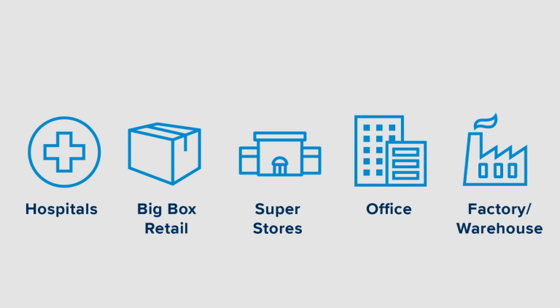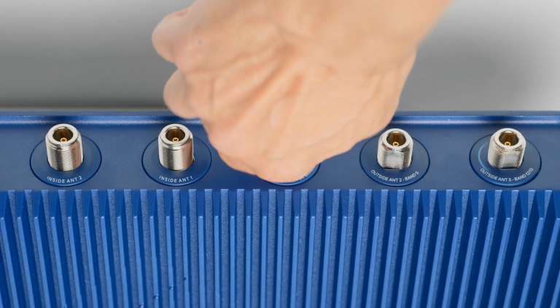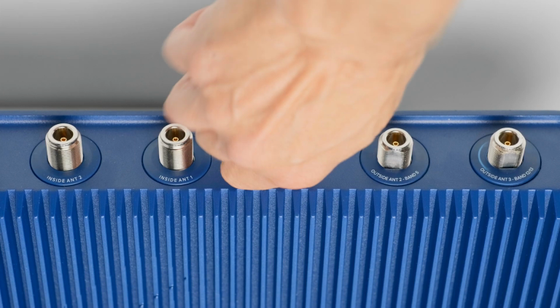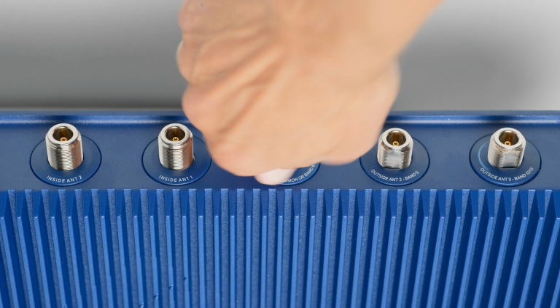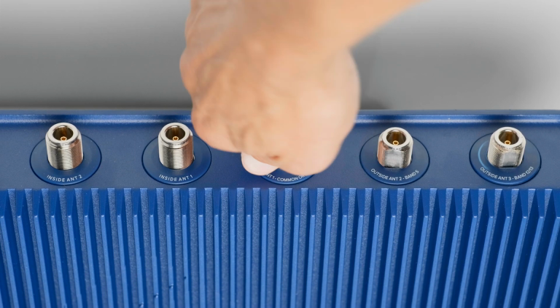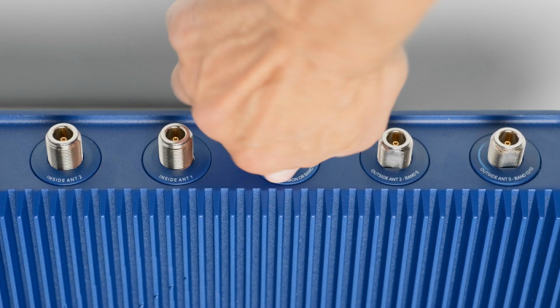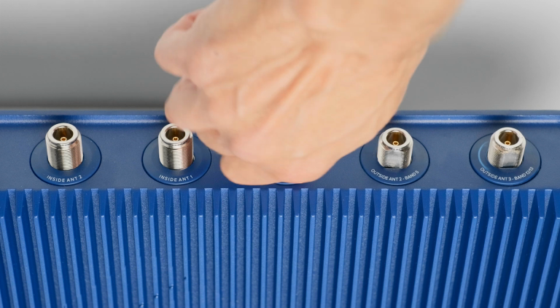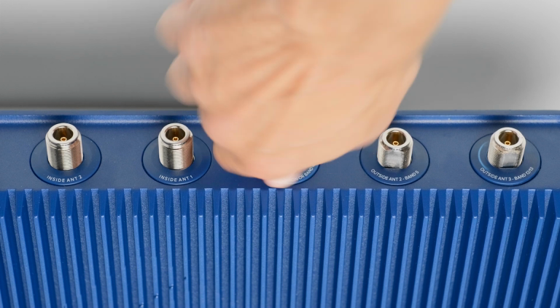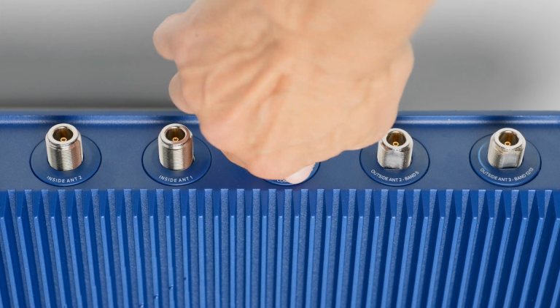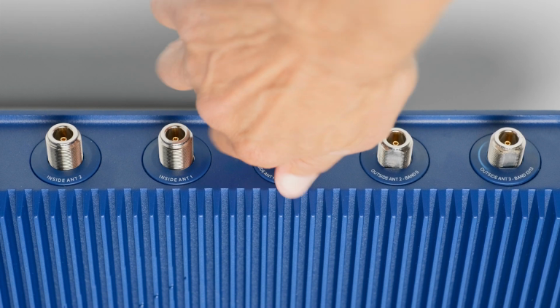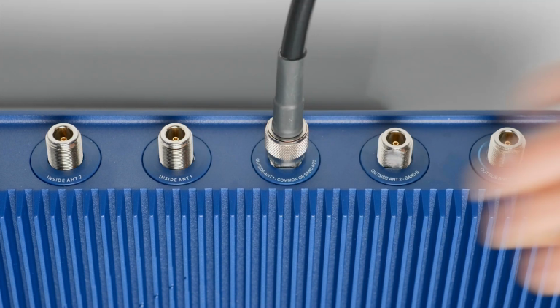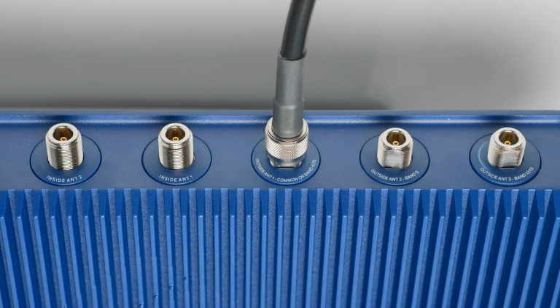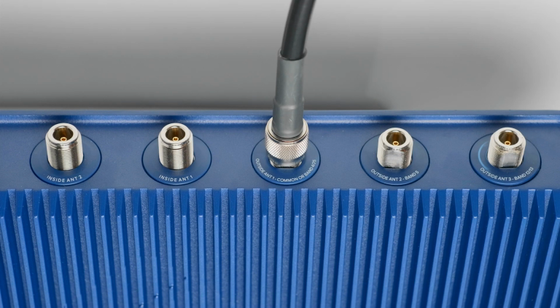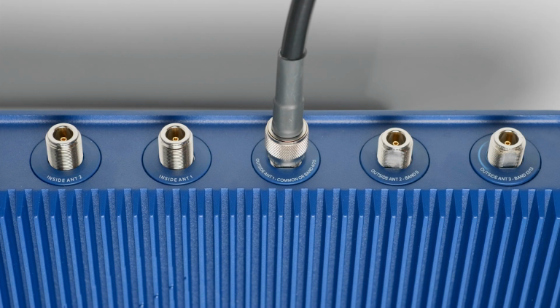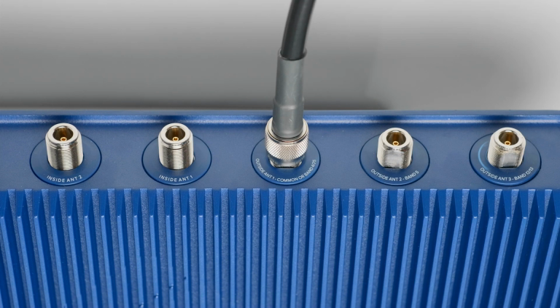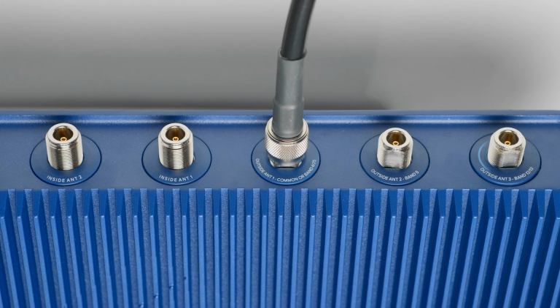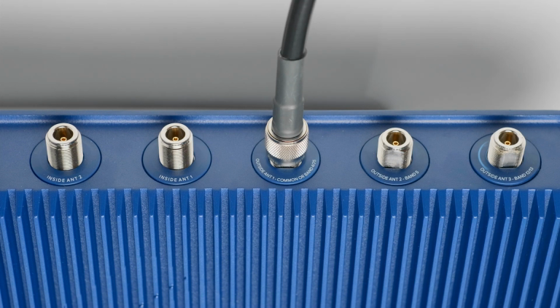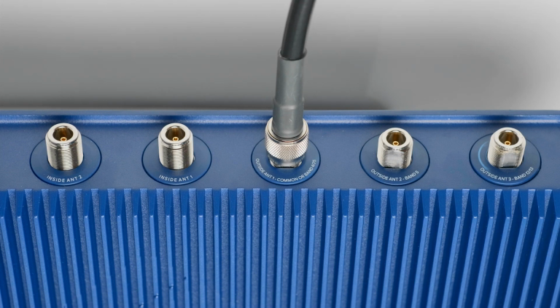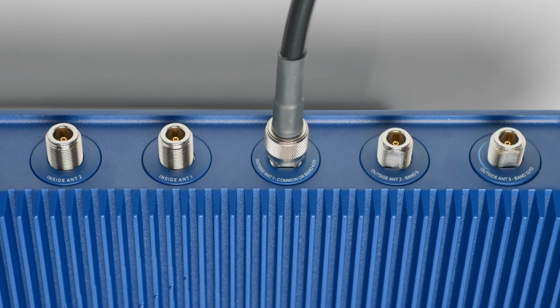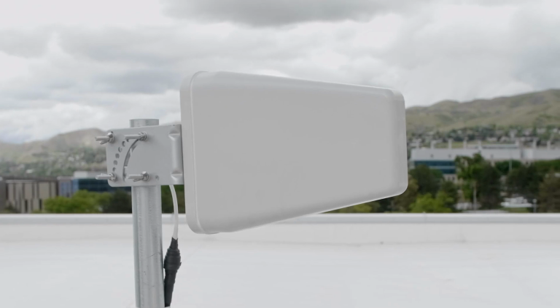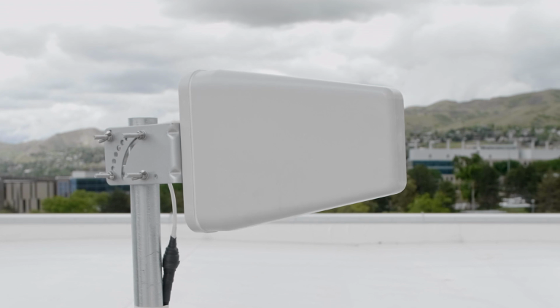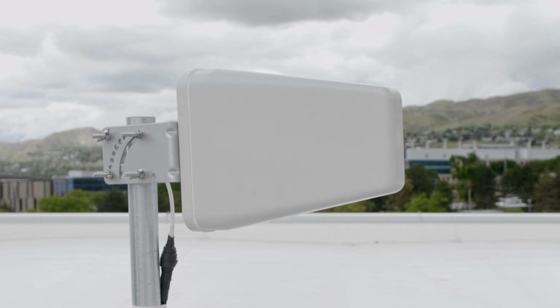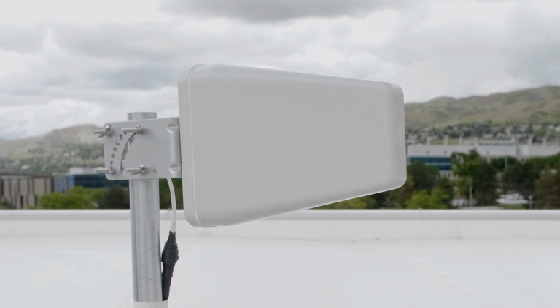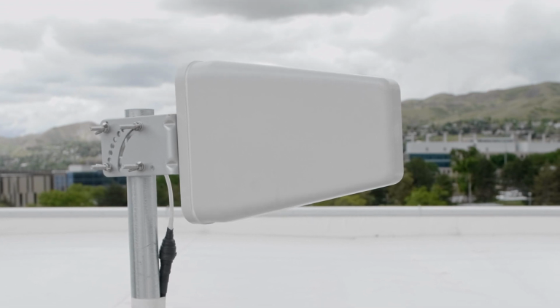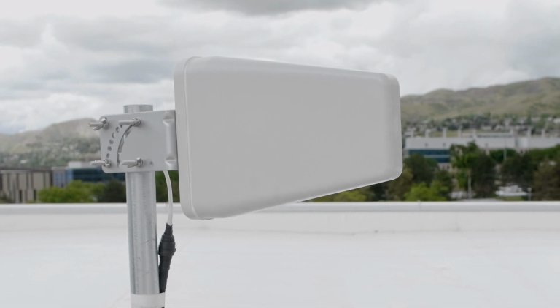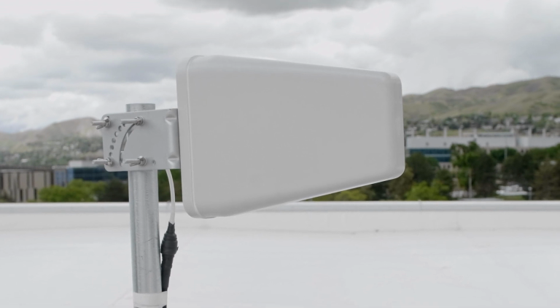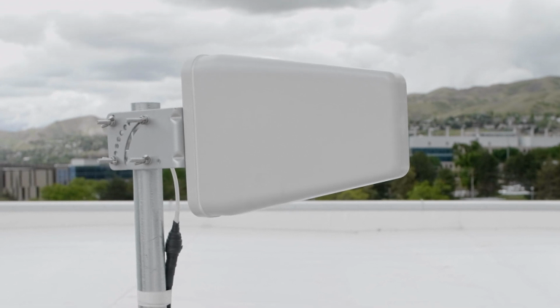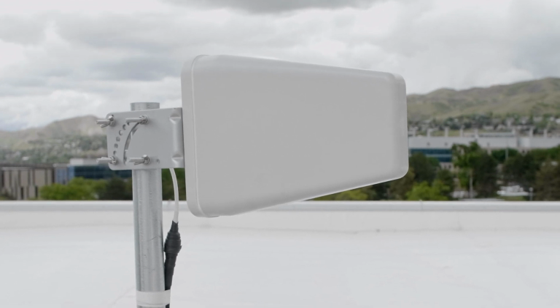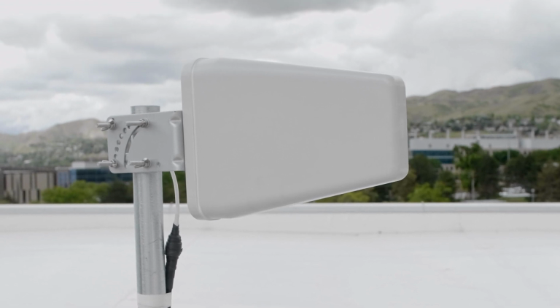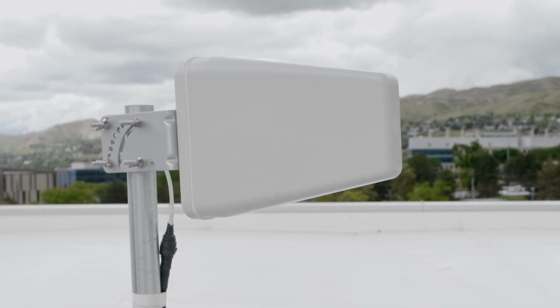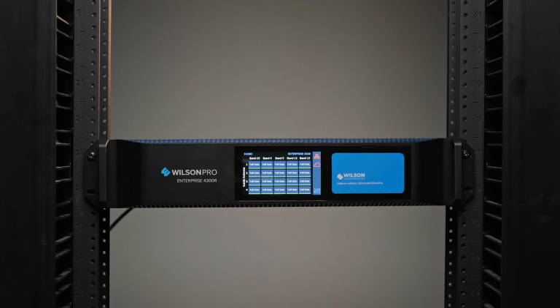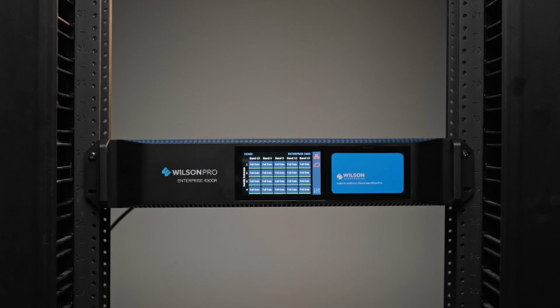When the situation doesn't call for multiple outdoor antennas, the Enterprise 4300 also allows for common mode as a default, using just a single outdoor donor antenna through a single port to receive the incoming cell signal.